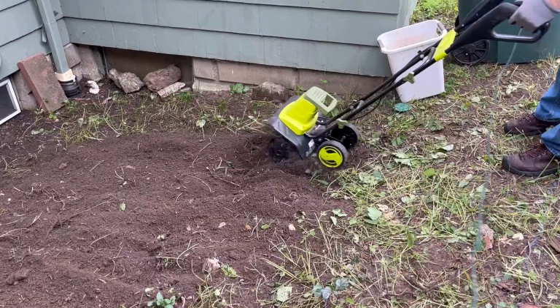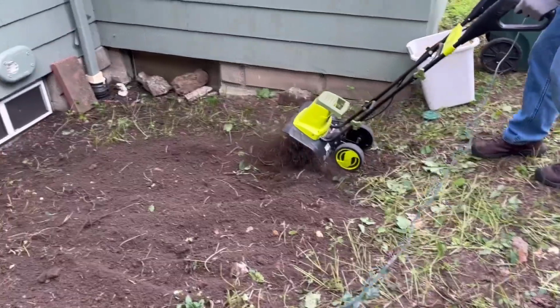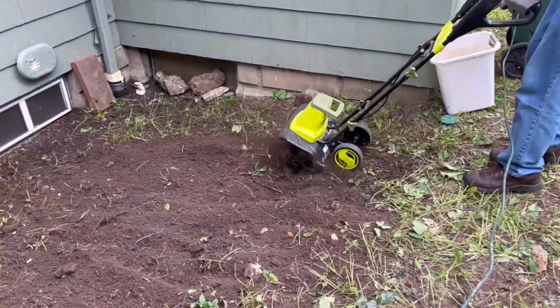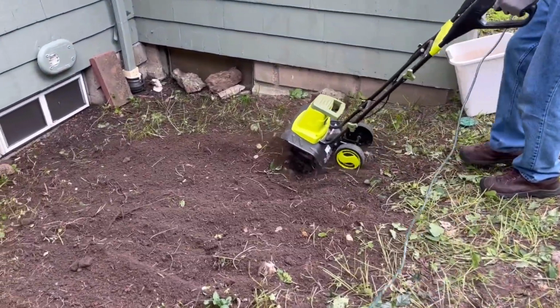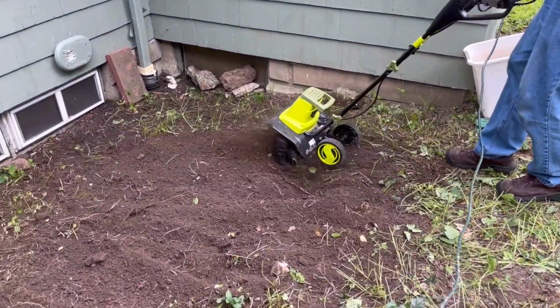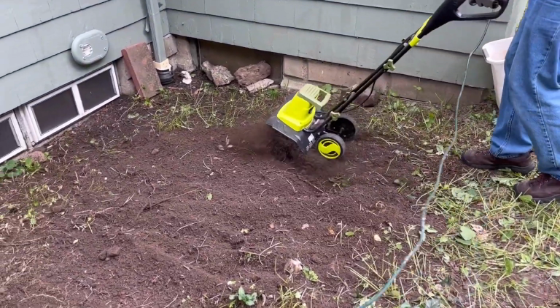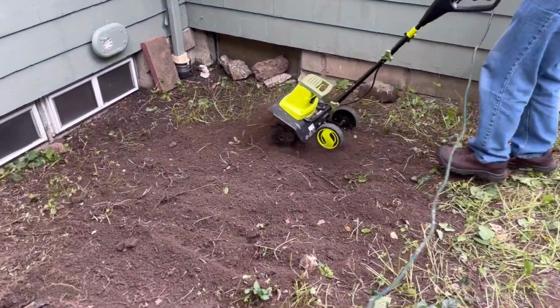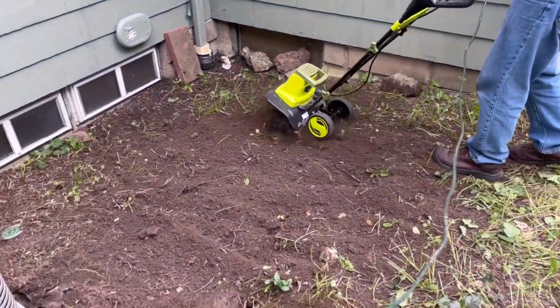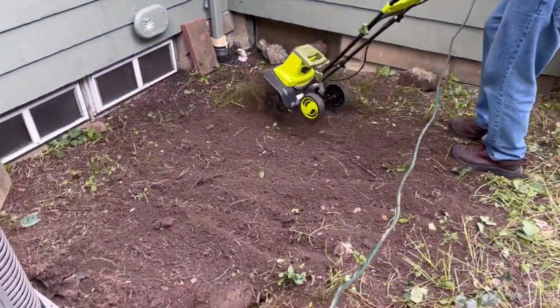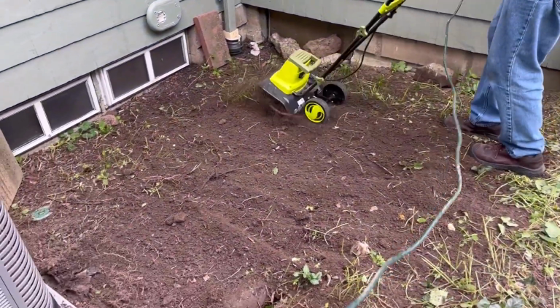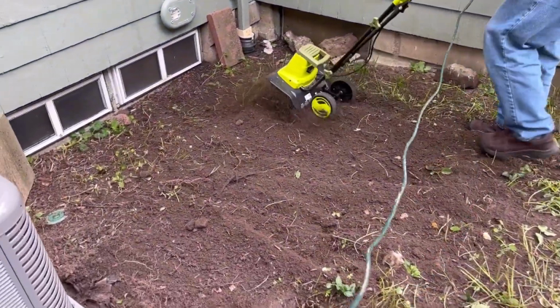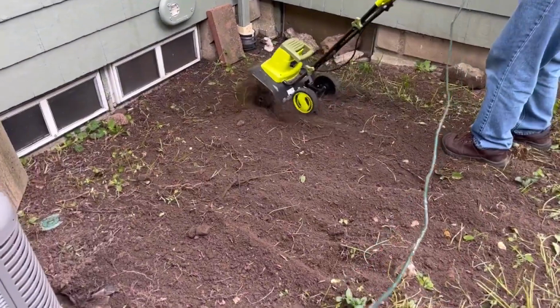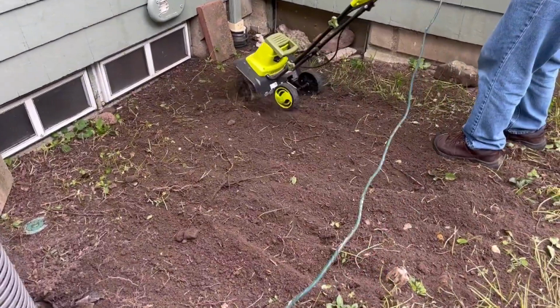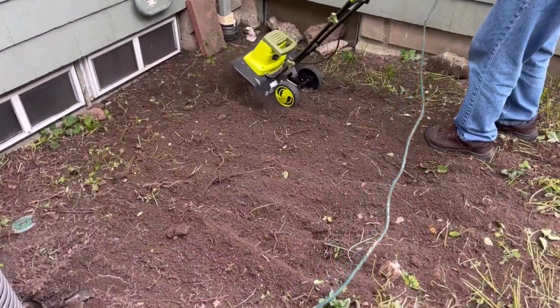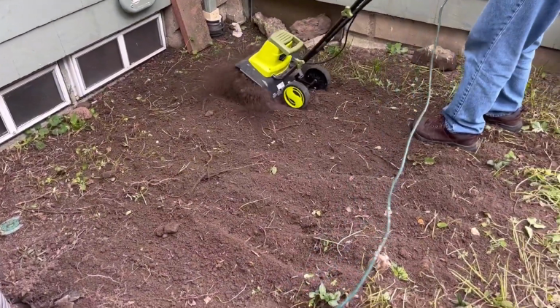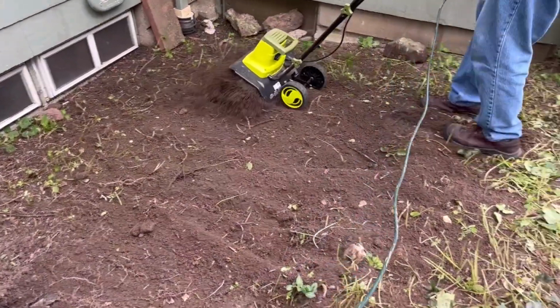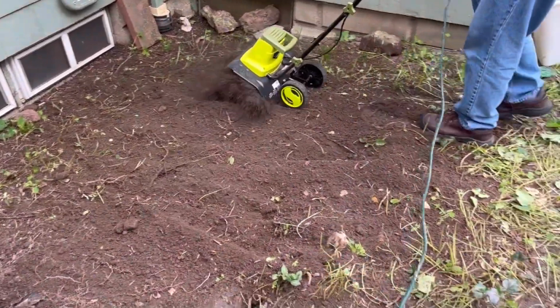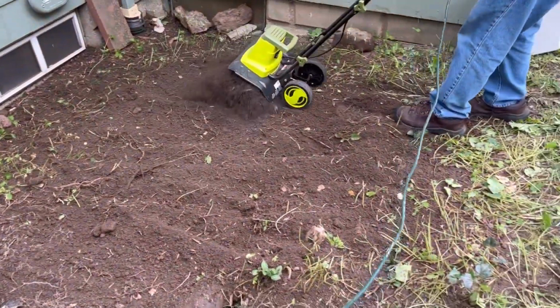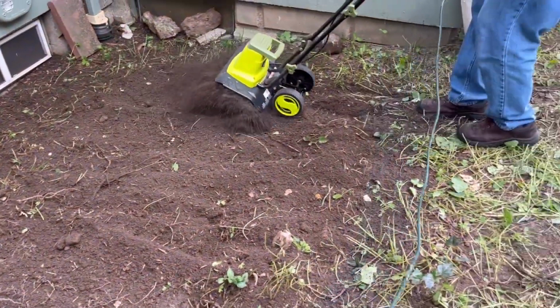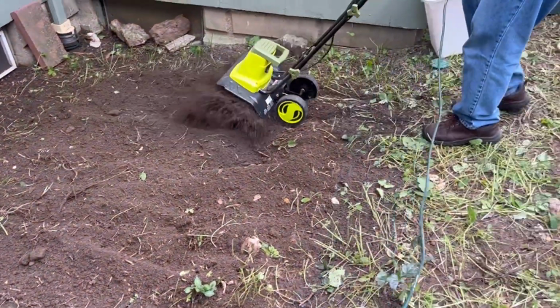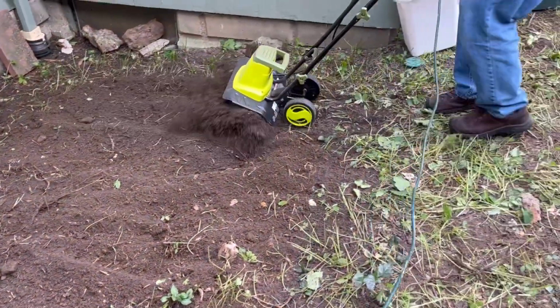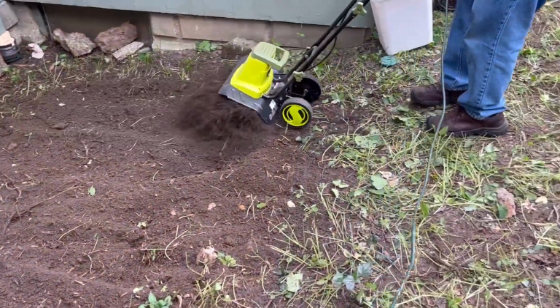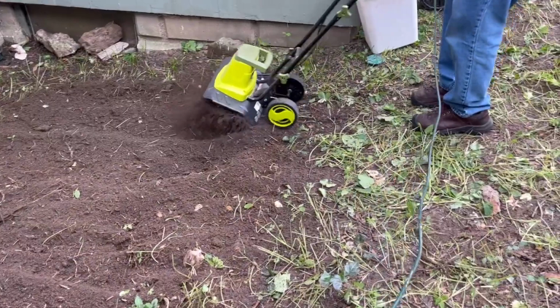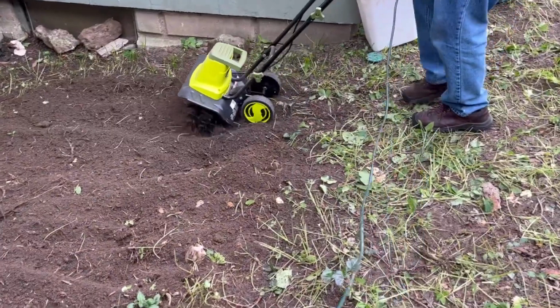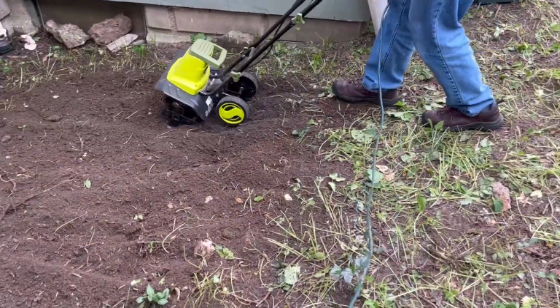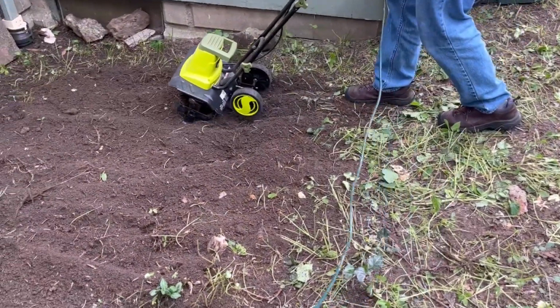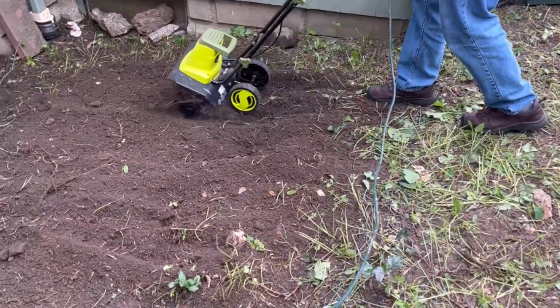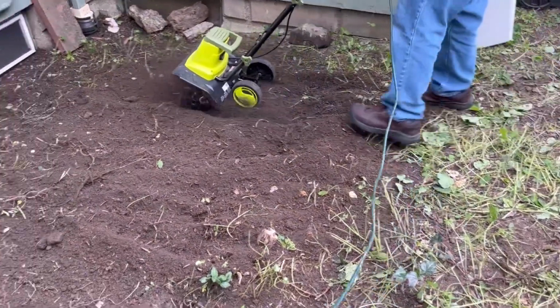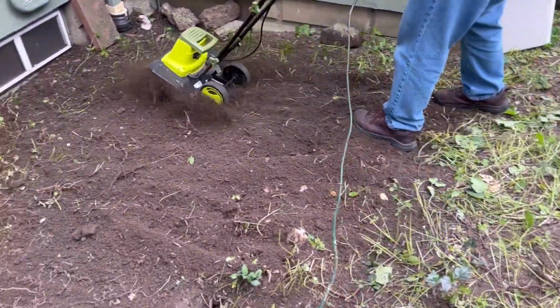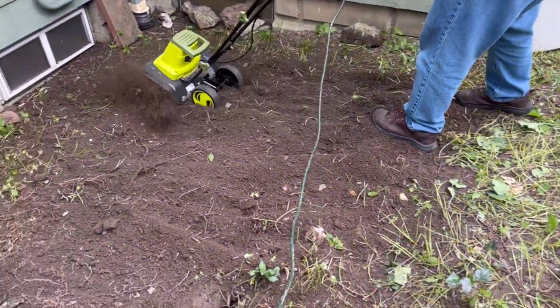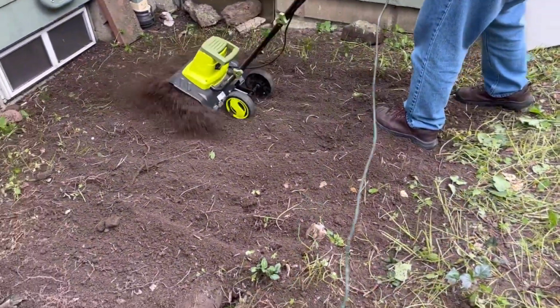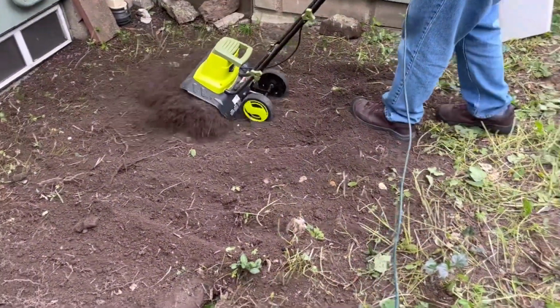Hey everyone, my name is Katherine and today I'm going to be reviewing this Sun Joe electric tiller. Recently my dad and I have decided to do a couple of renovation projects around the house, and one of those projects included tilling the side garden of my house.